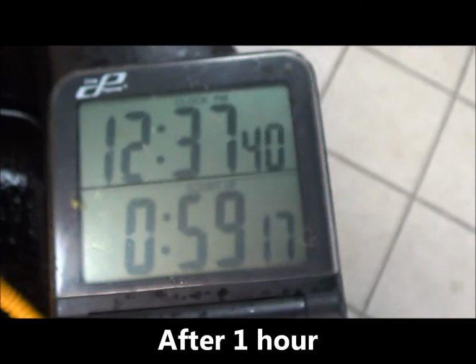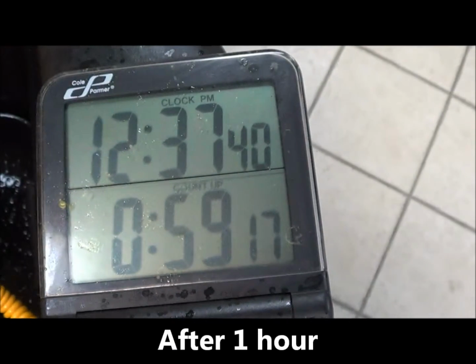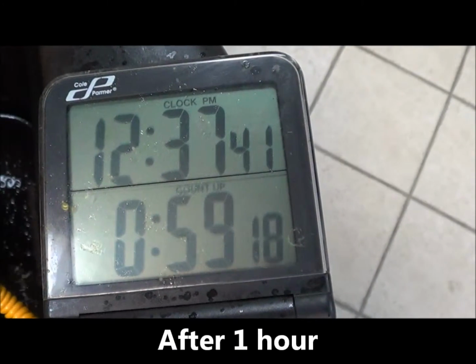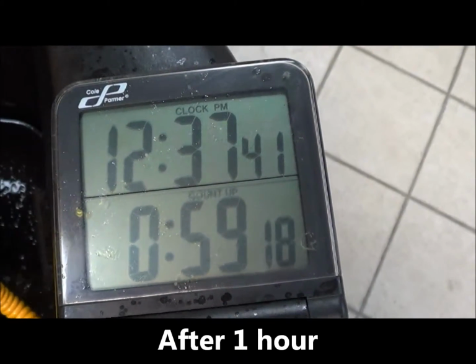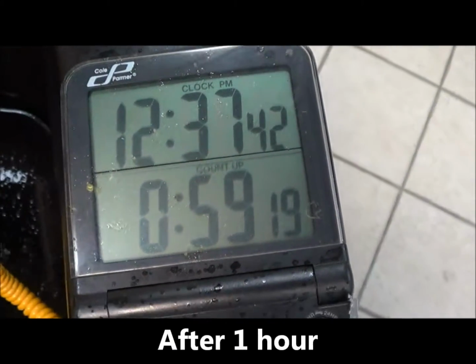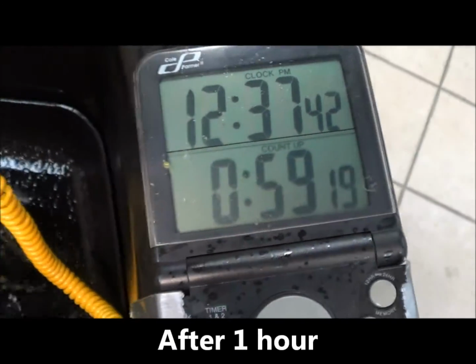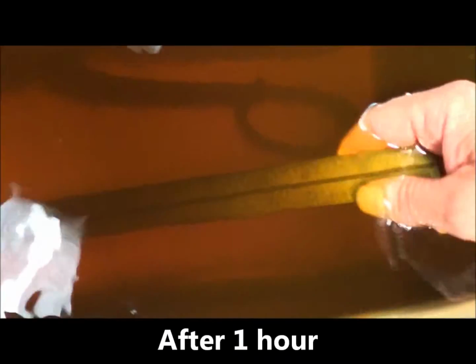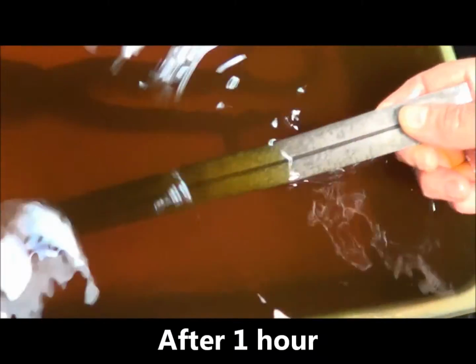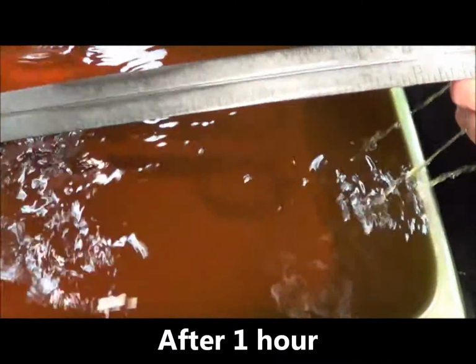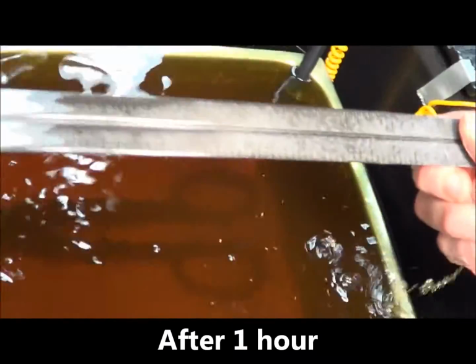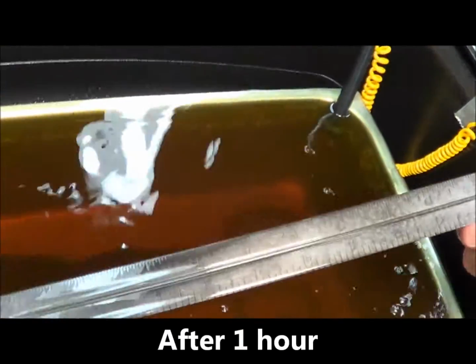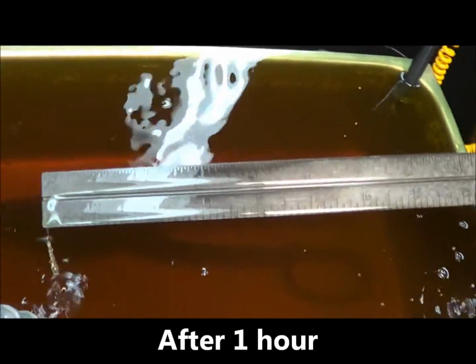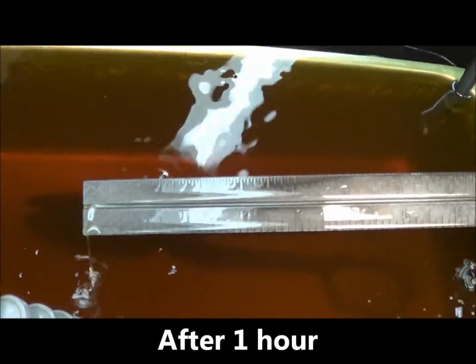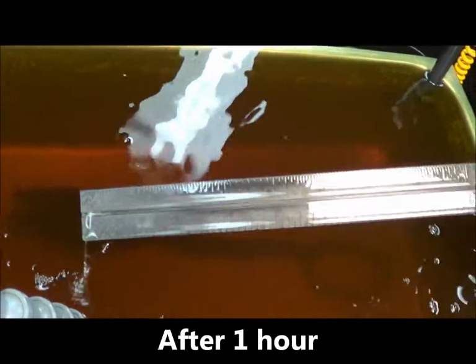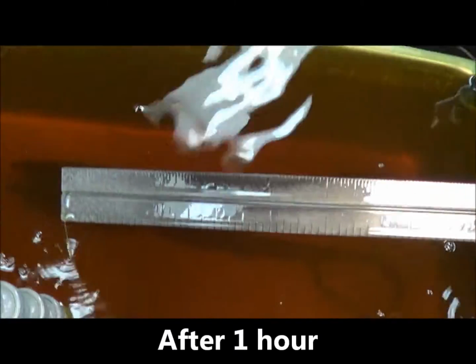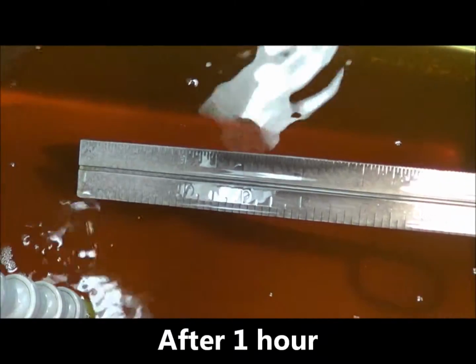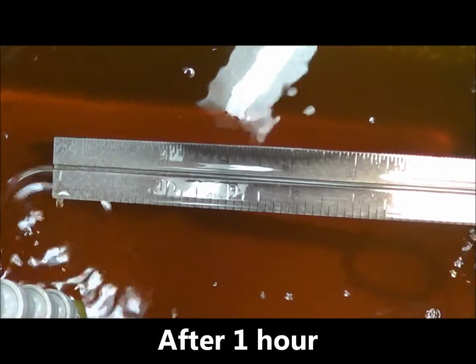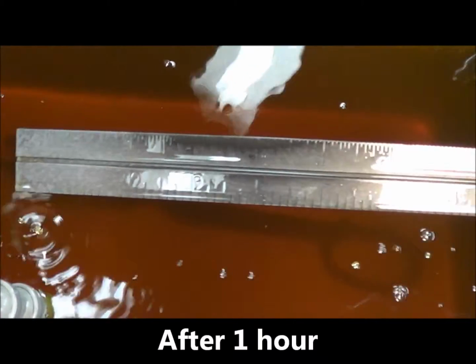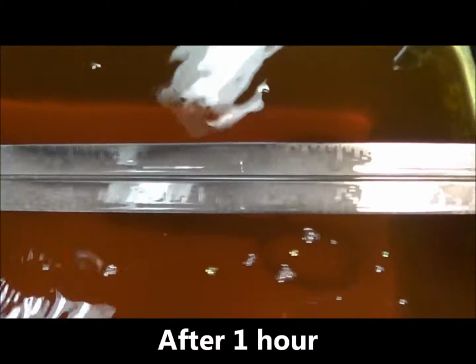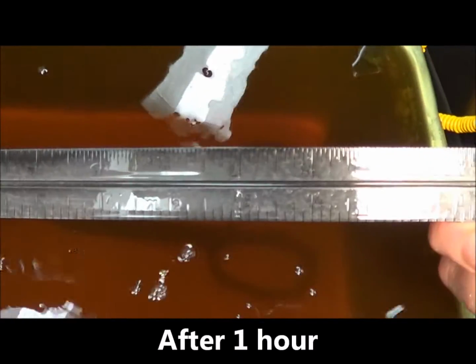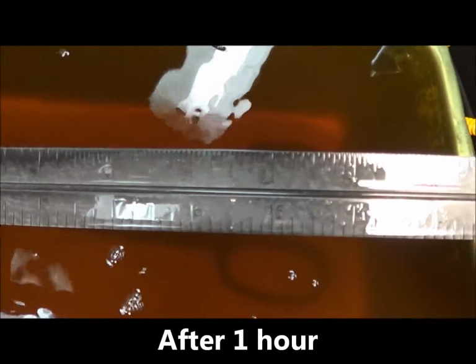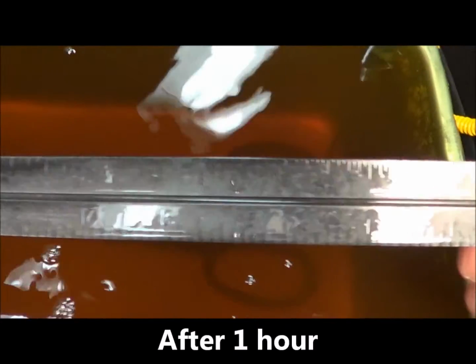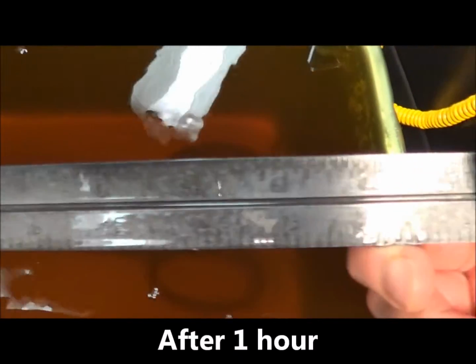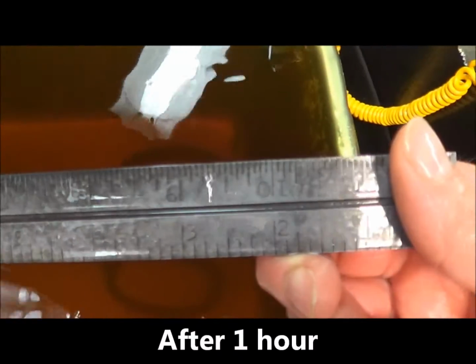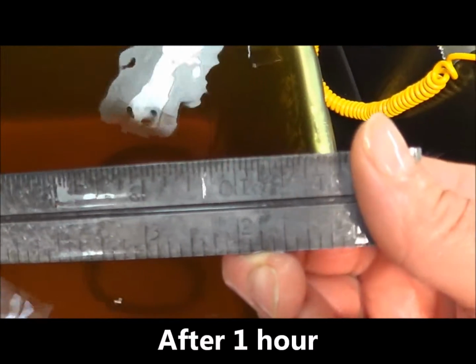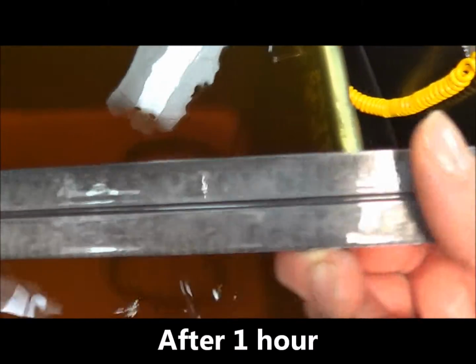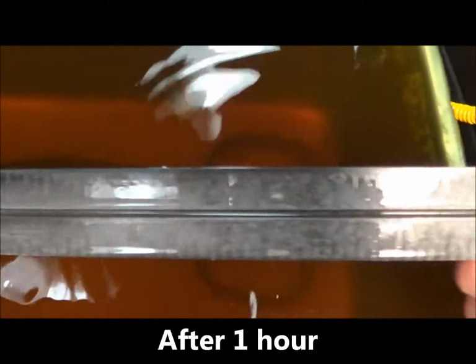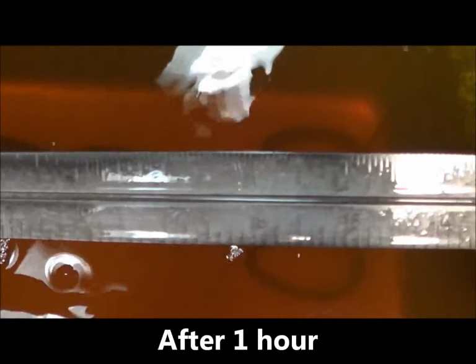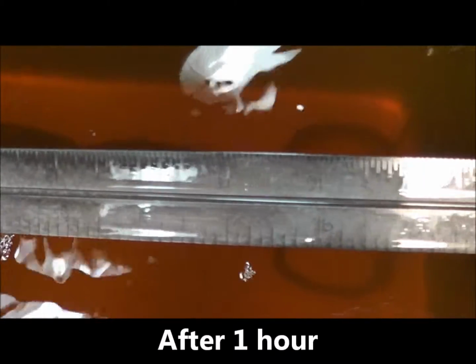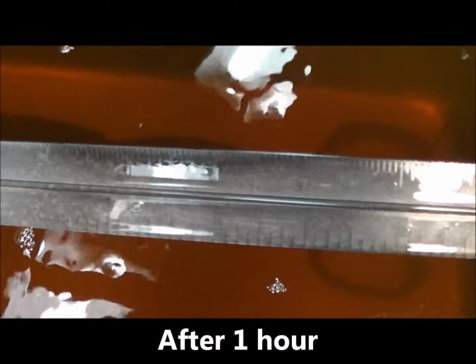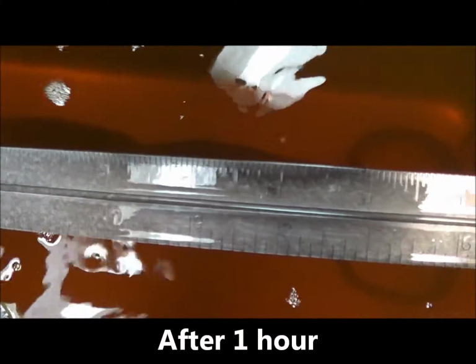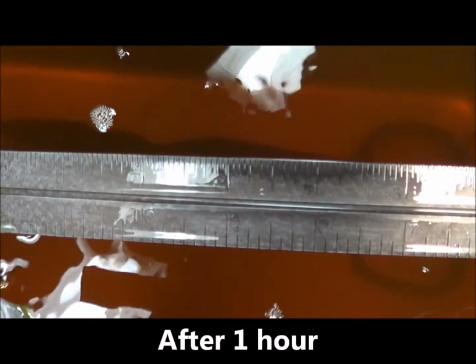We're just shy of an hour. Pull it out and here is the combination square ruler. It had quite a bit of rust on it and now you can read the measurement.